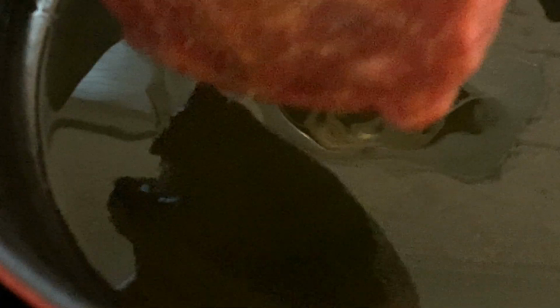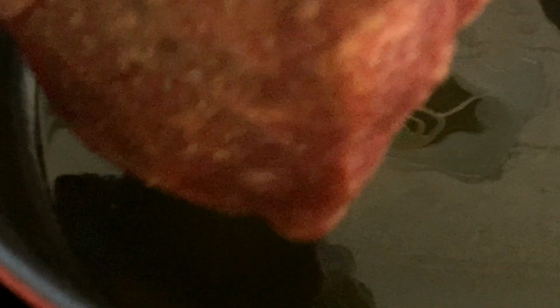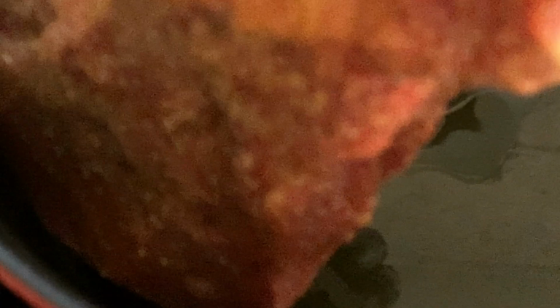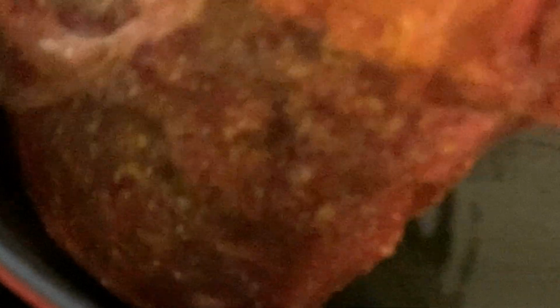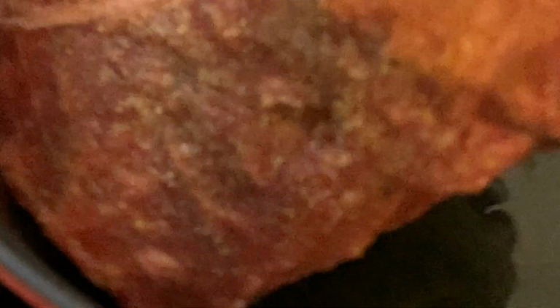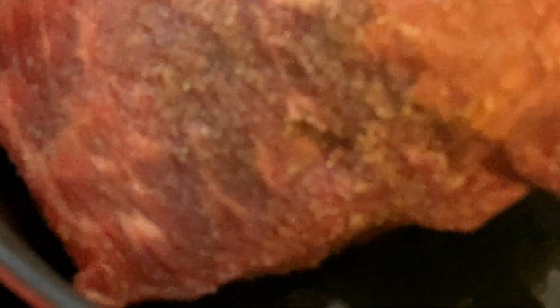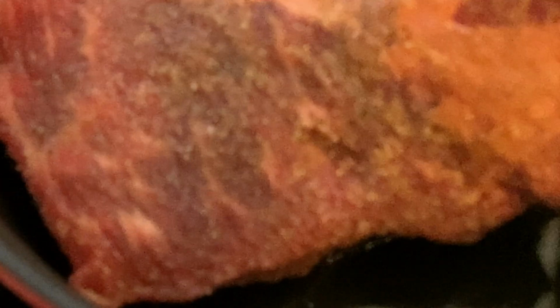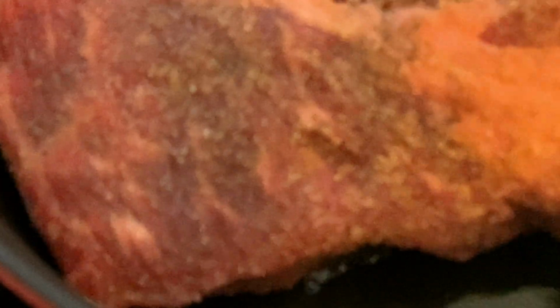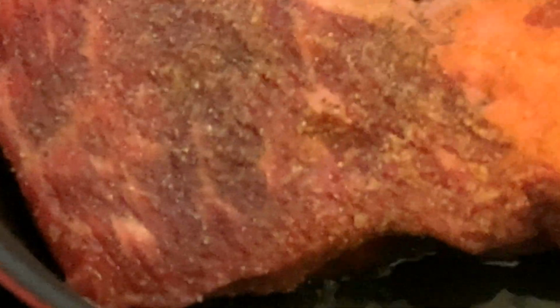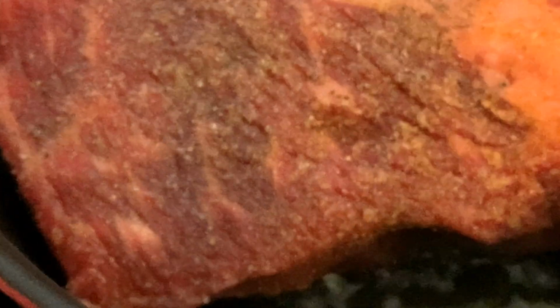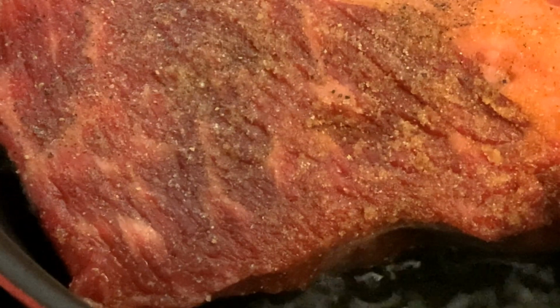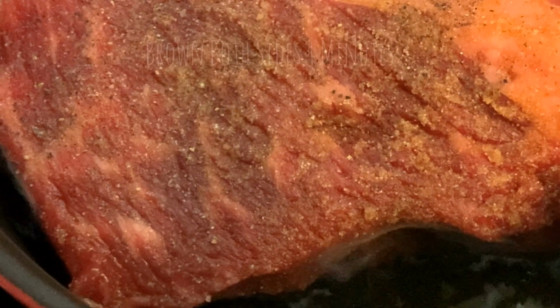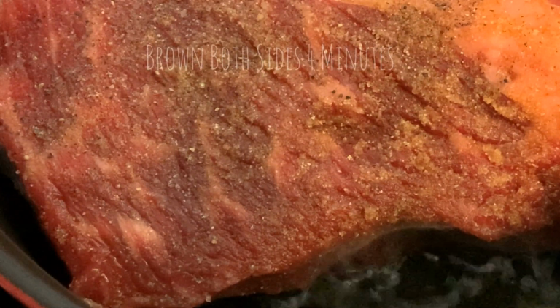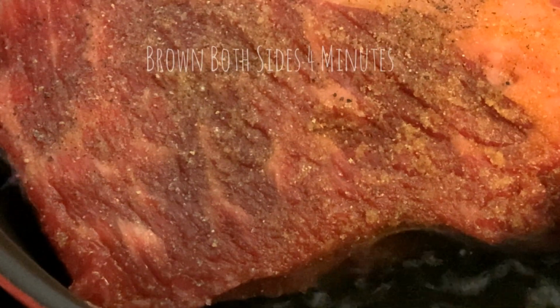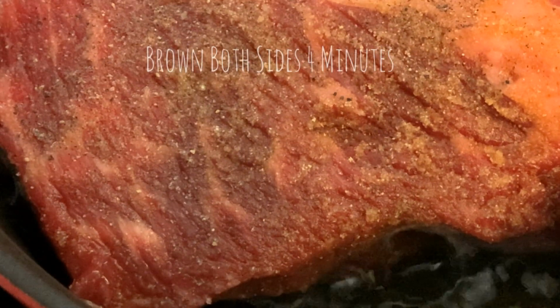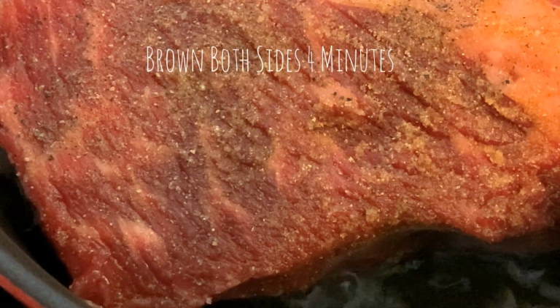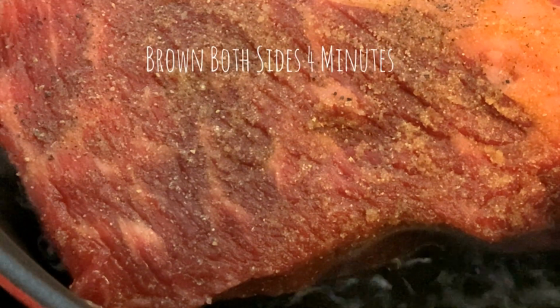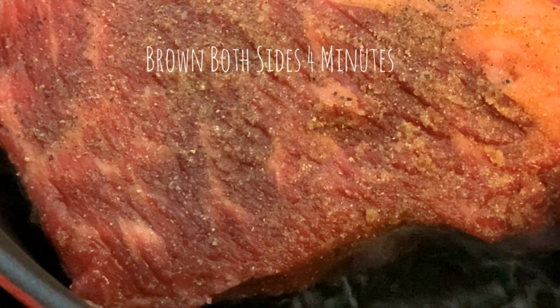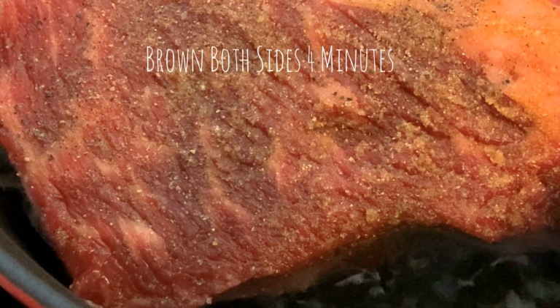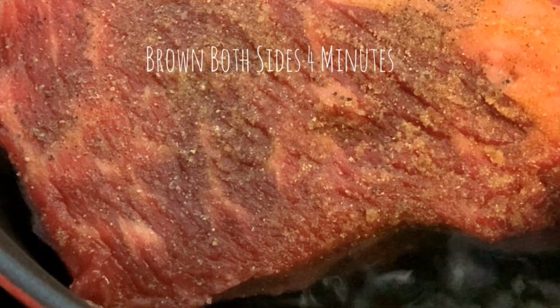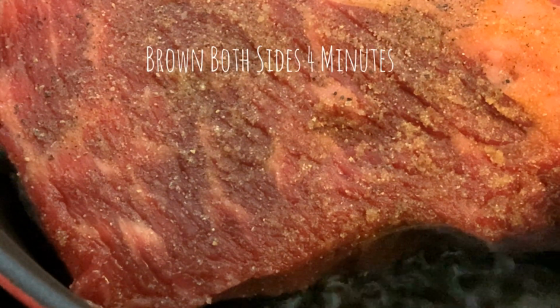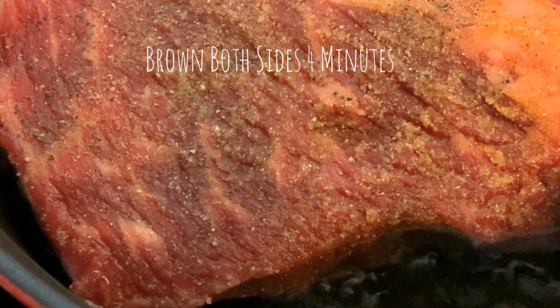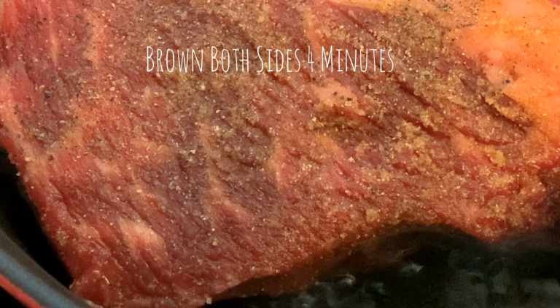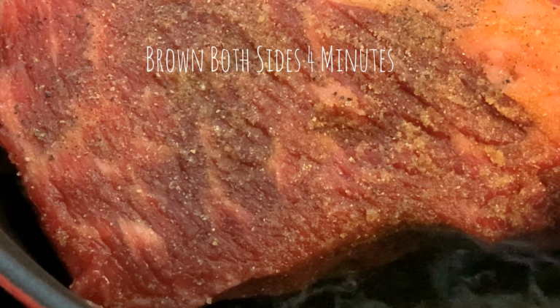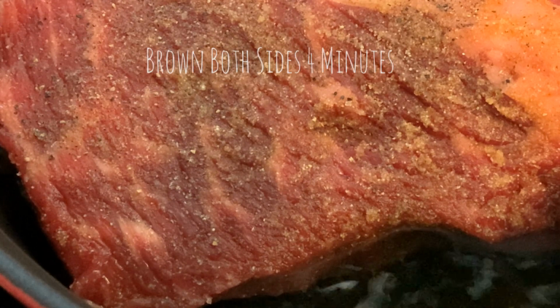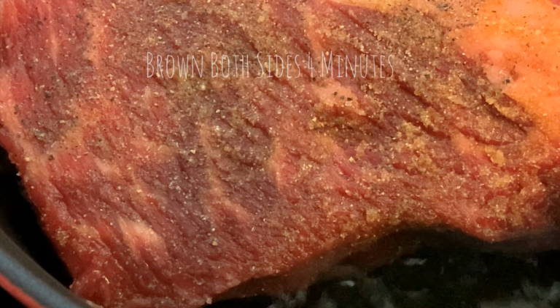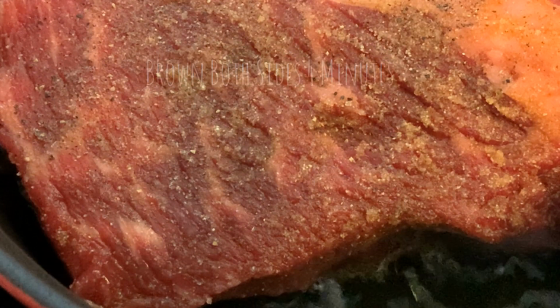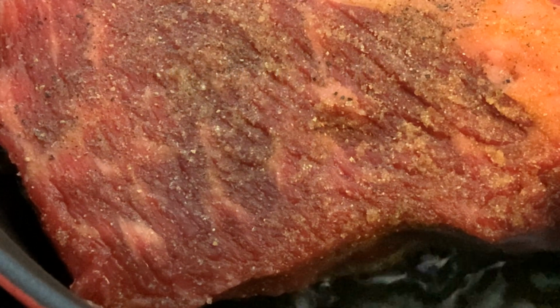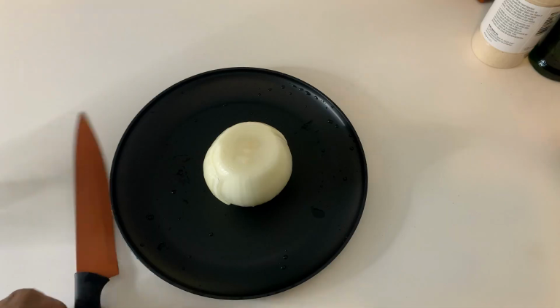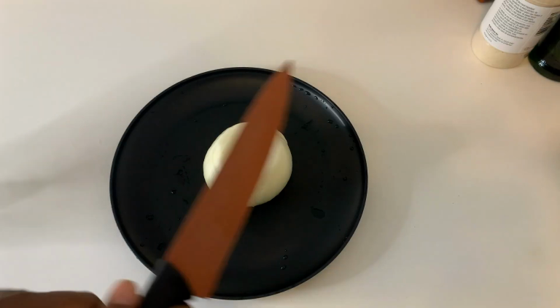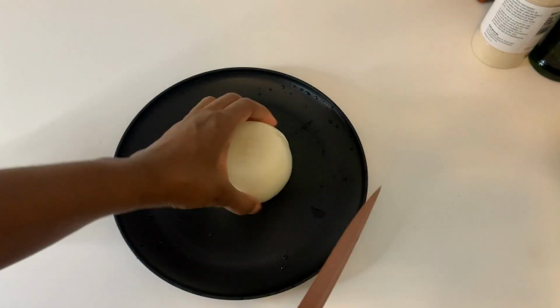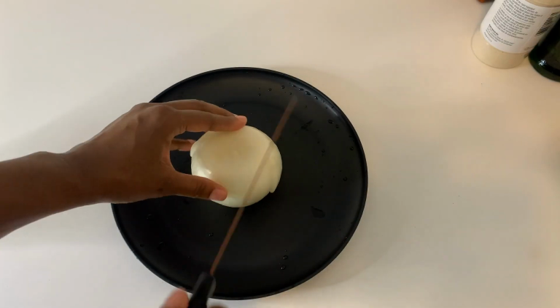Brown the meat for four minutes on each side. You just want to give it a good amount of color. You can do the sides as well — it's real easy if you just push it against the dutch oven sides.